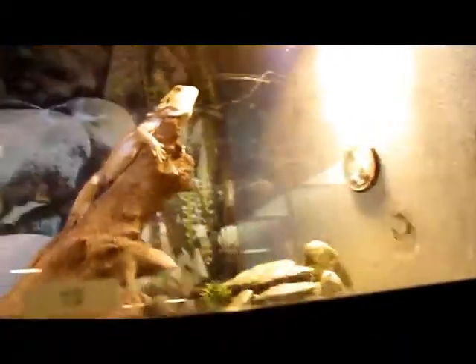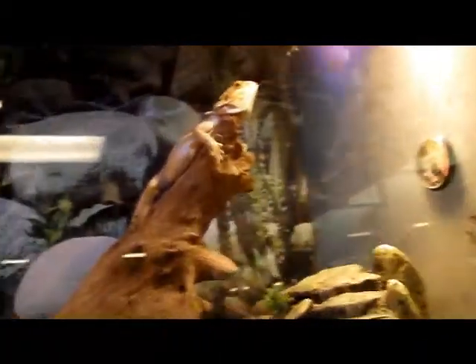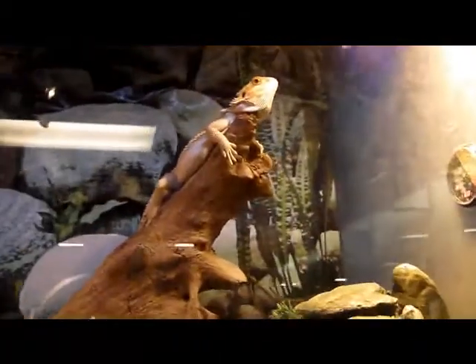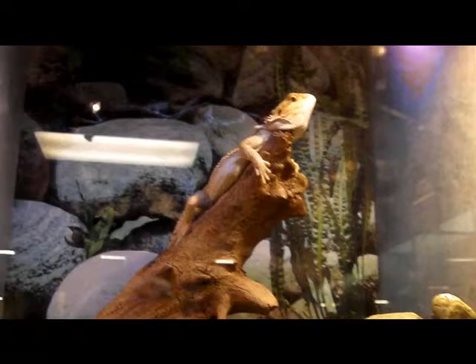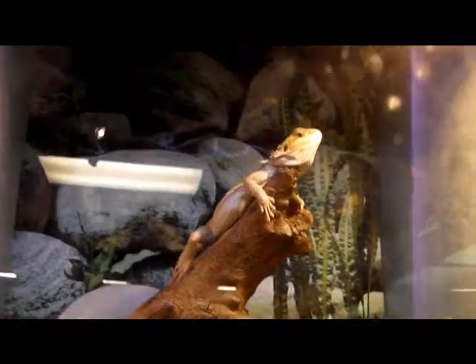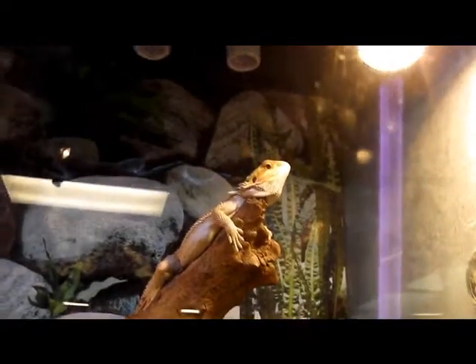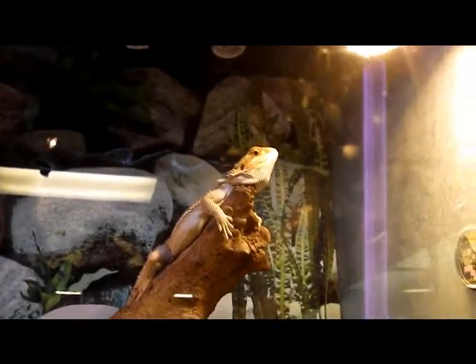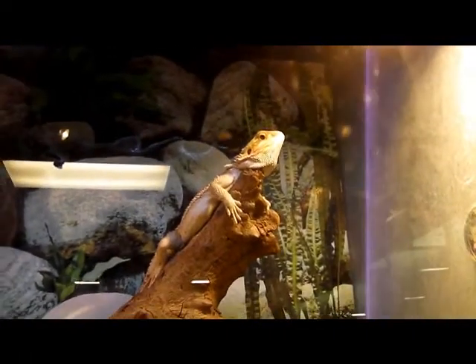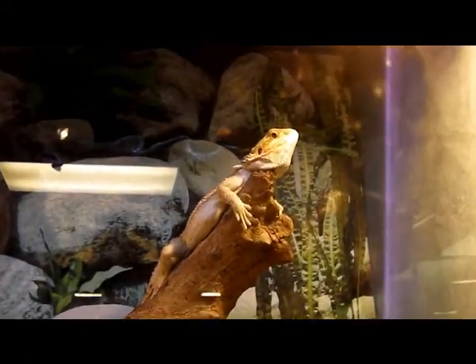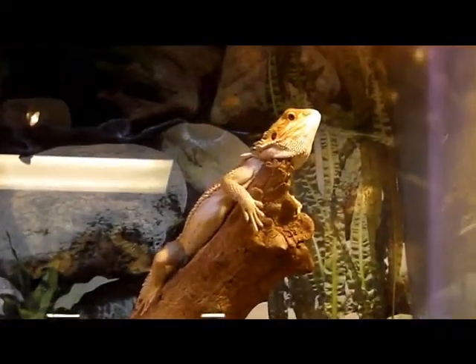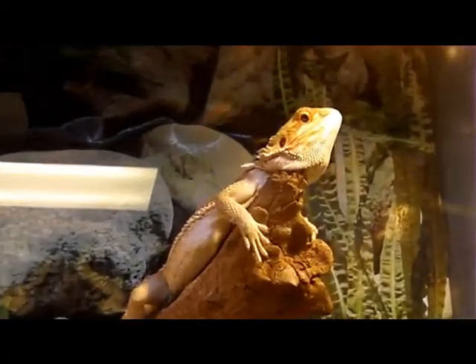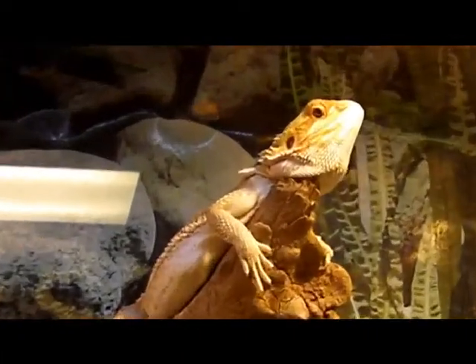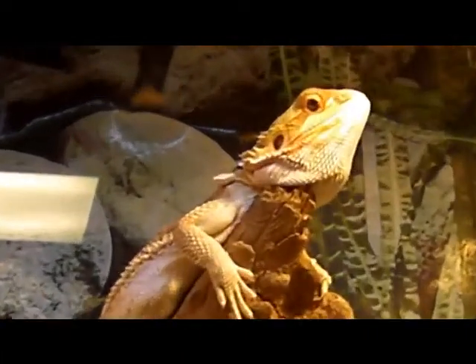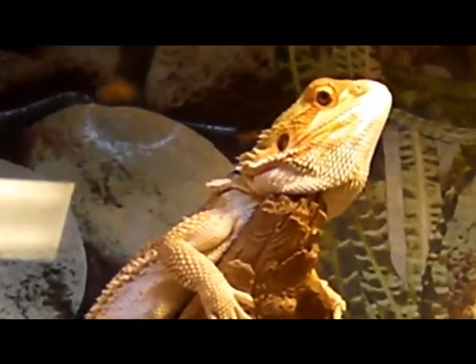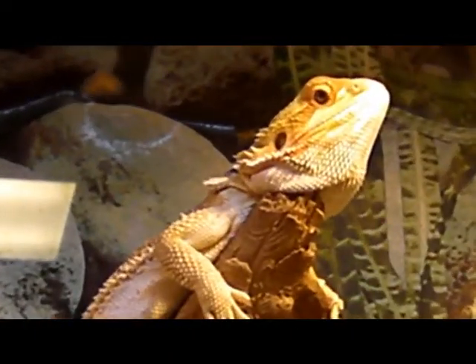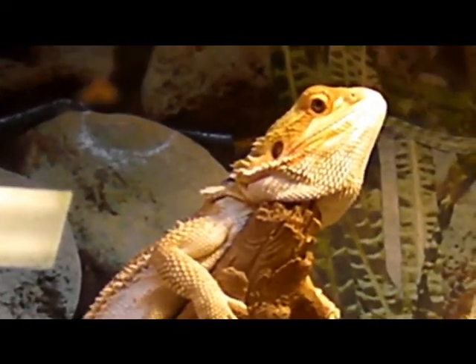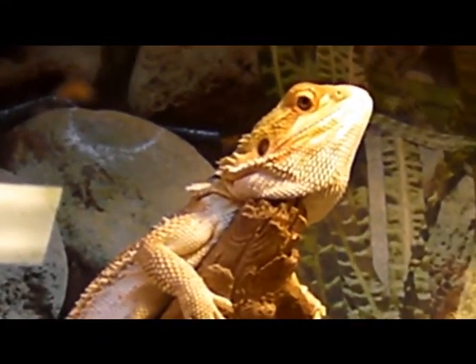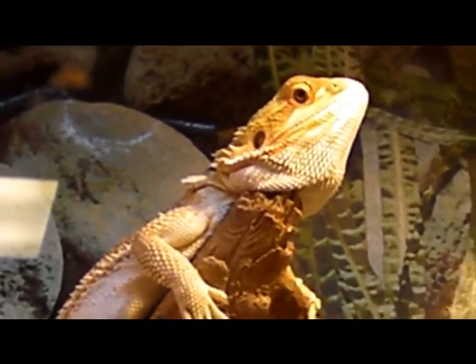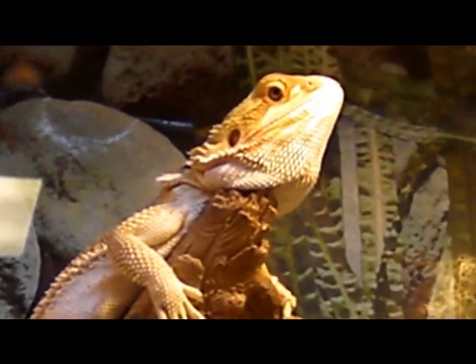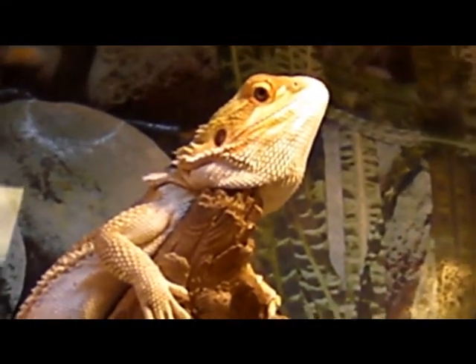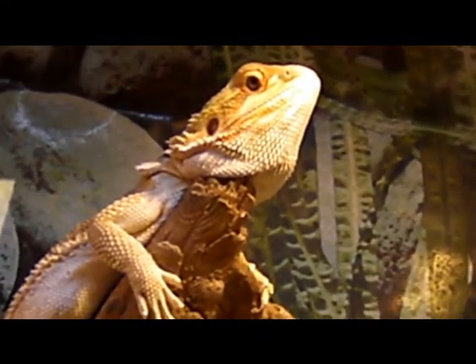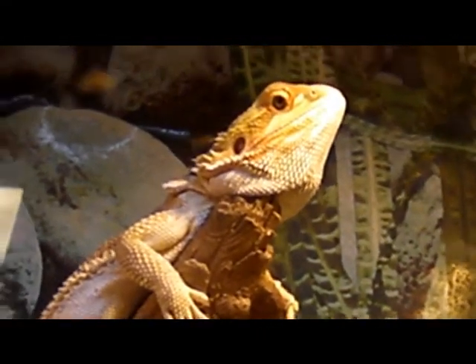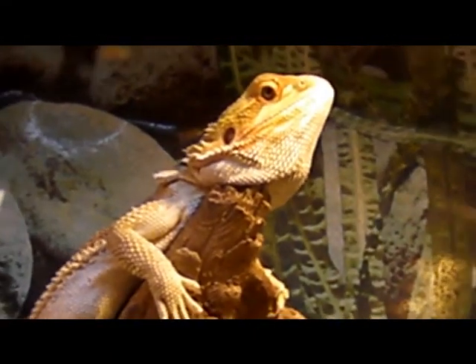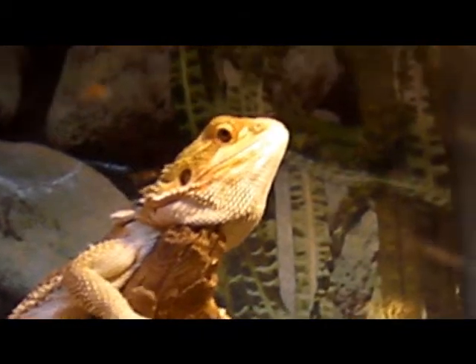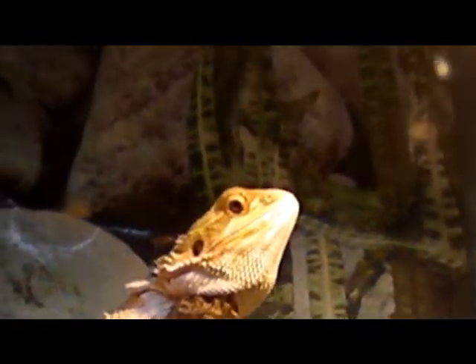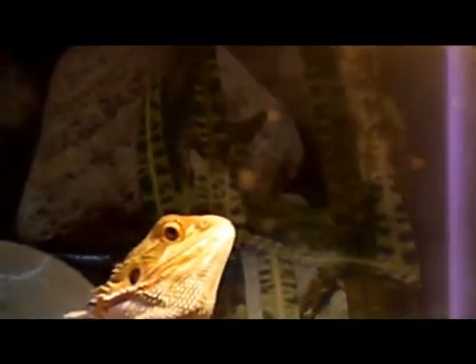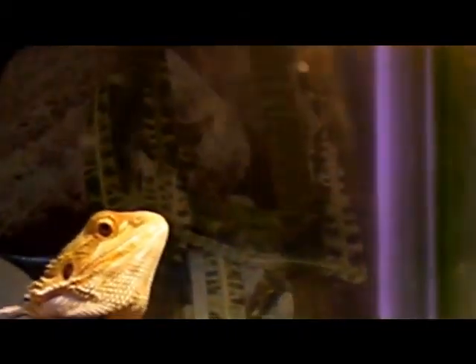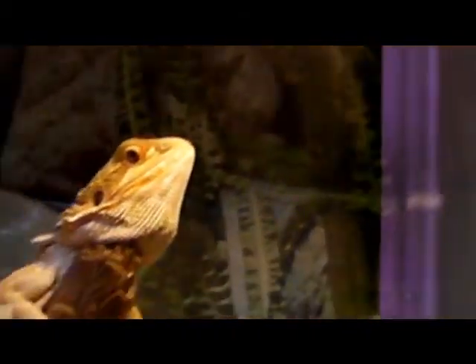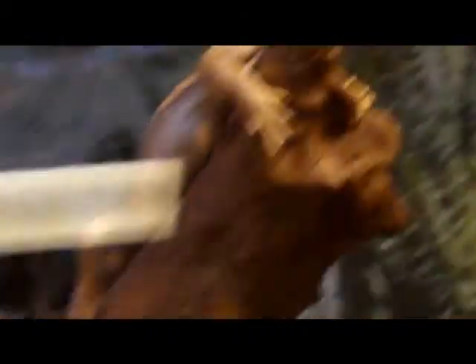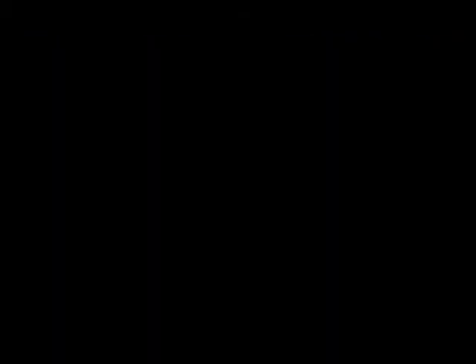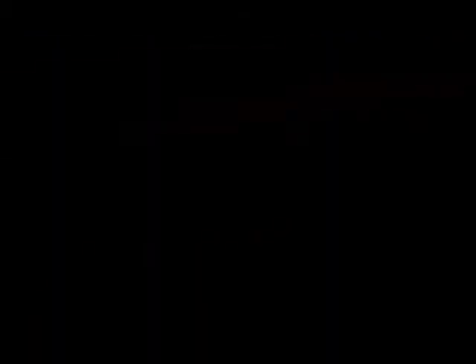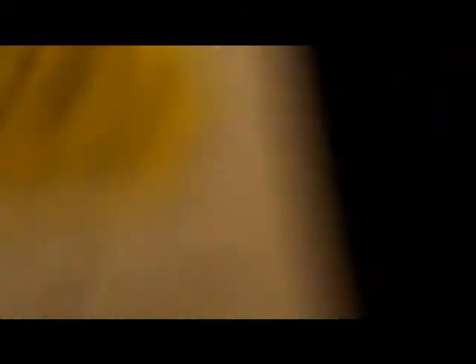Reptiles are different from amphibians by their scaly skin. They also don't have a larval stage like some amphibians. They lay eggs or give birth to their babies.